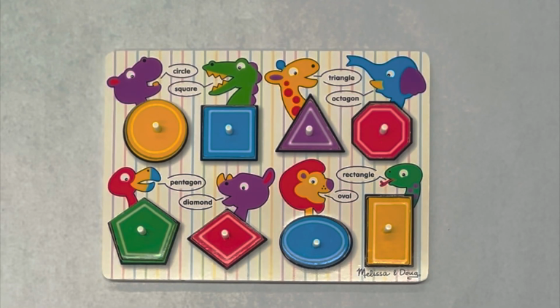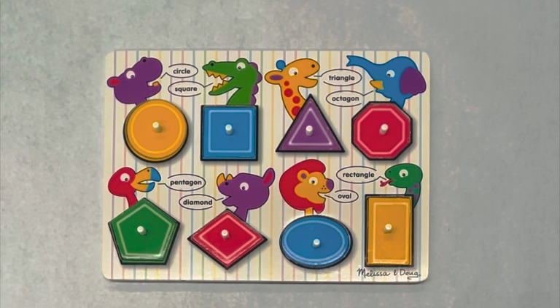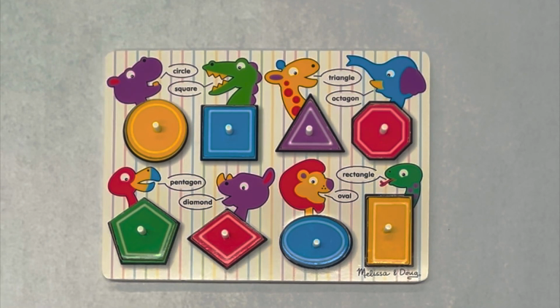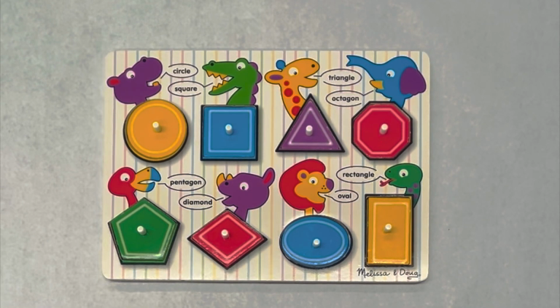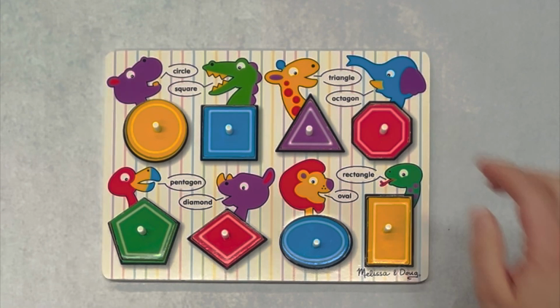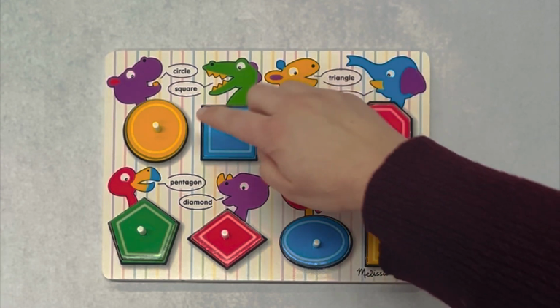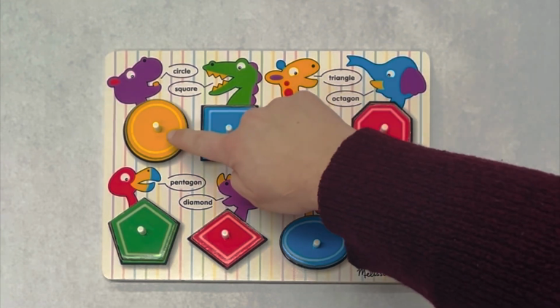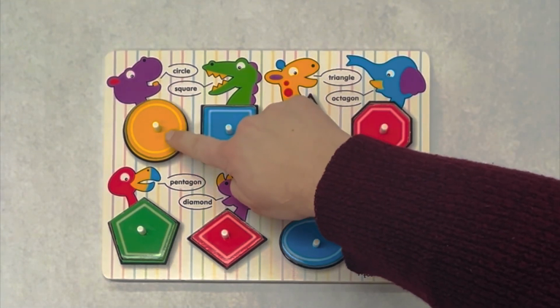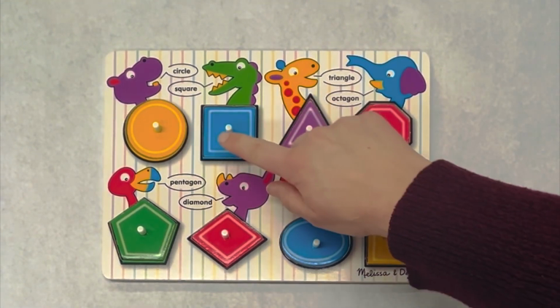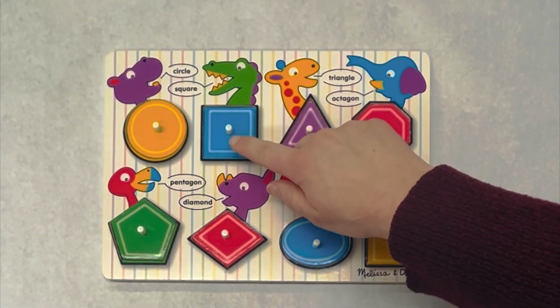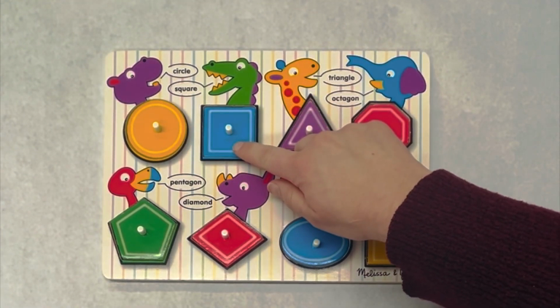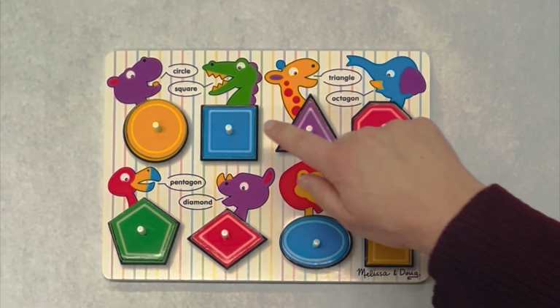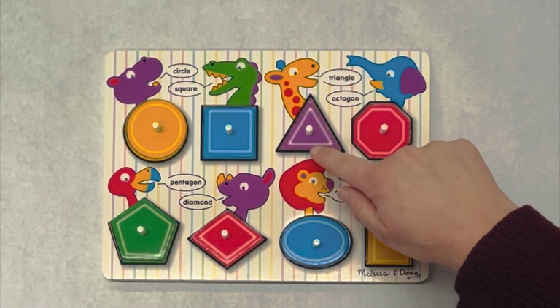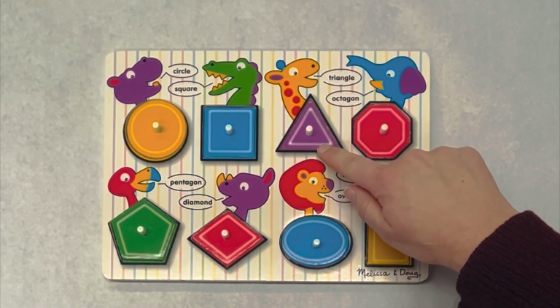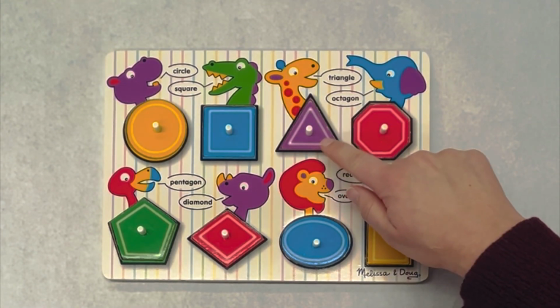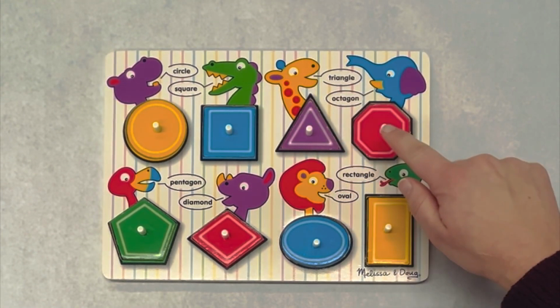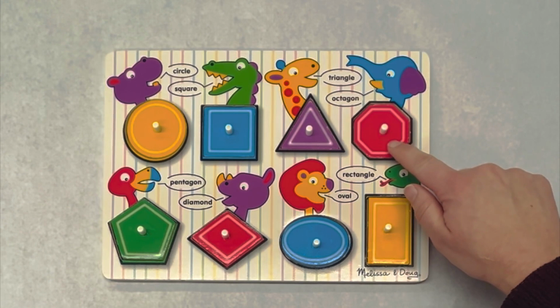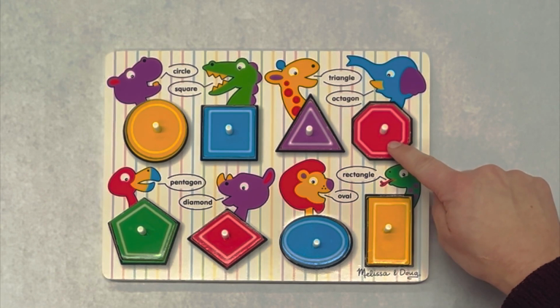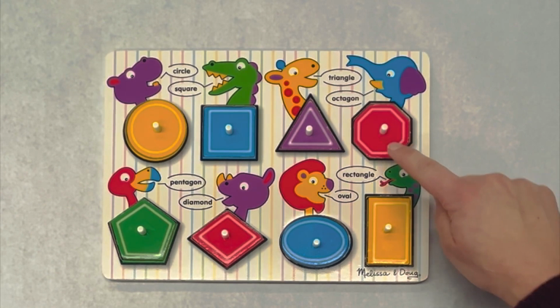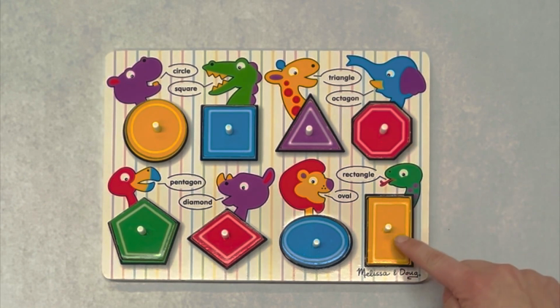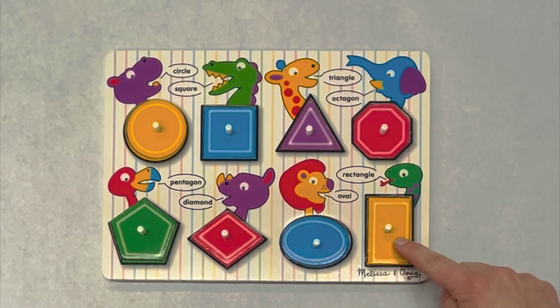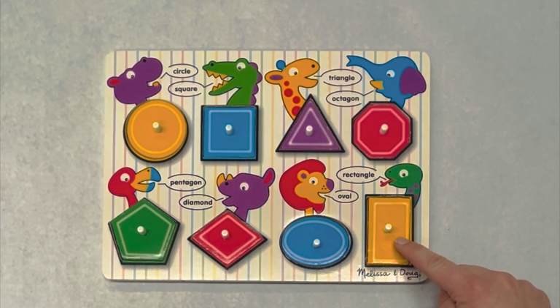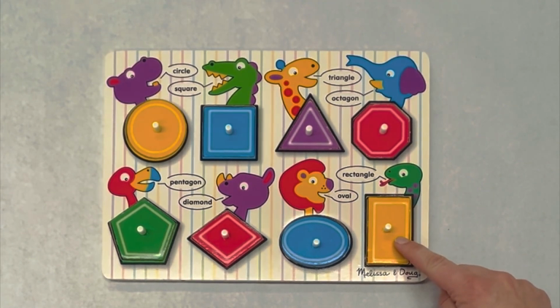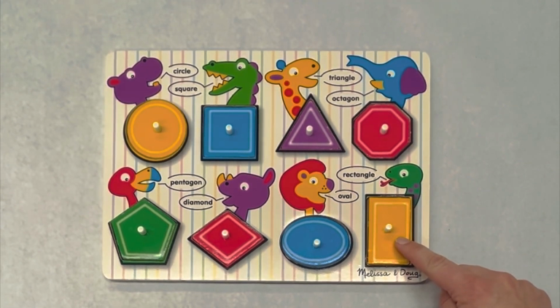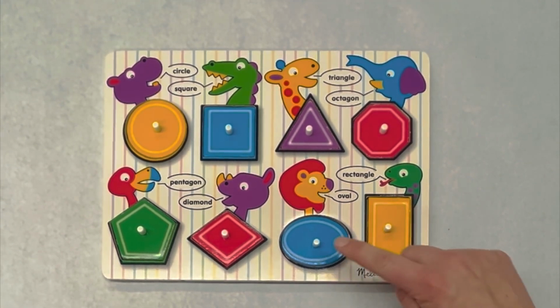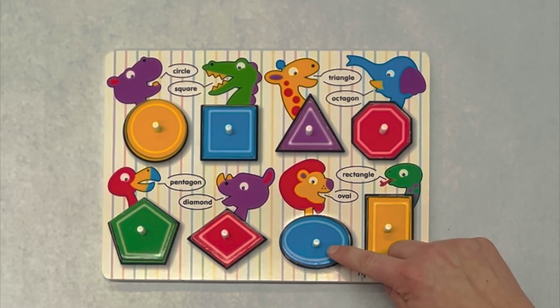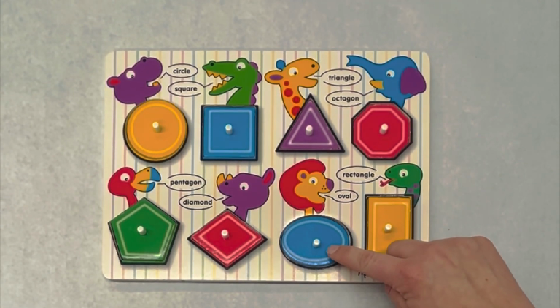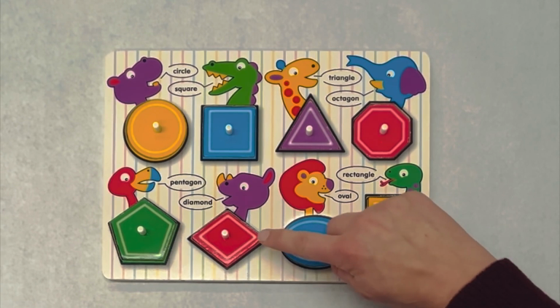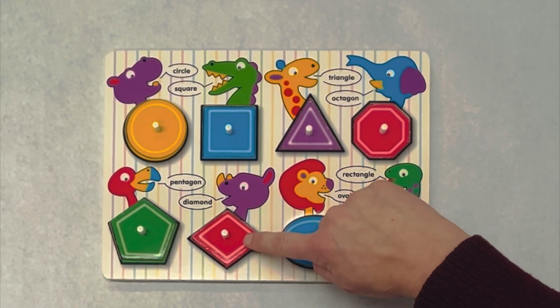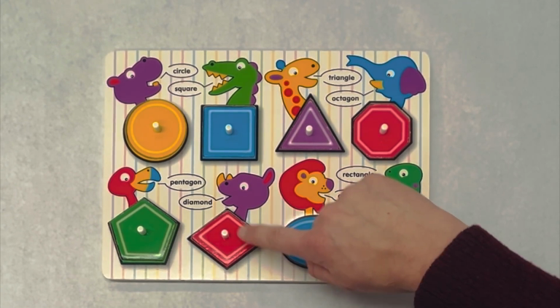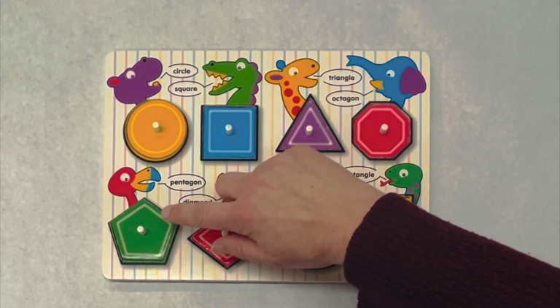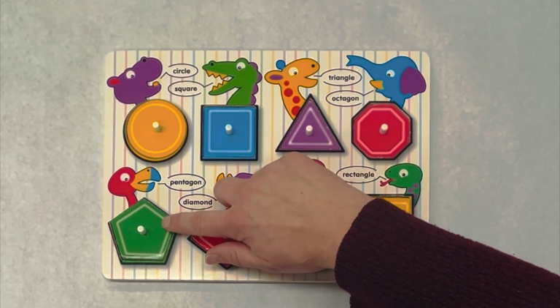Can you help name our shapes? Circle, Square, Triangle, Octagon, Rectangle, Oval, Diamond, Pentagon.